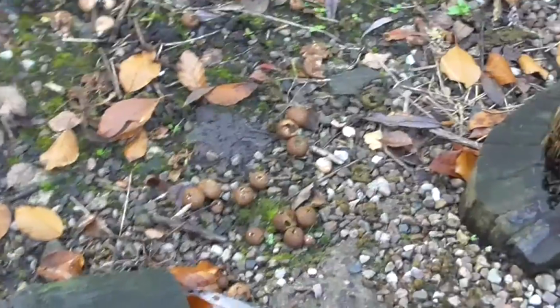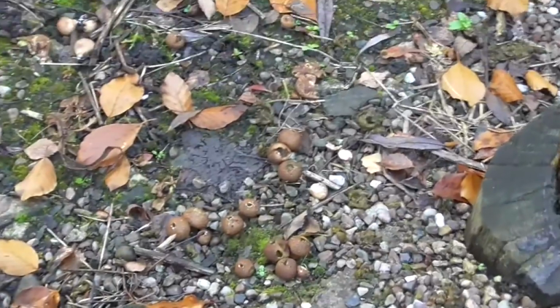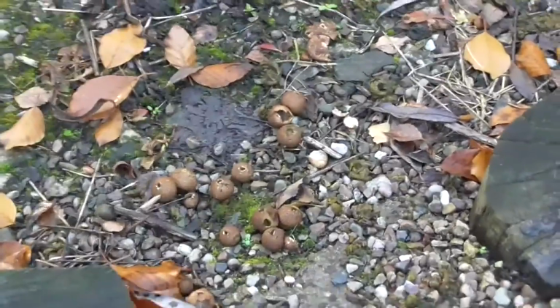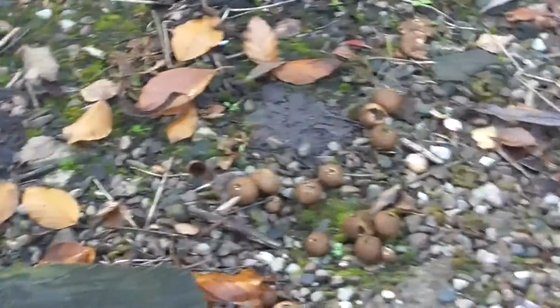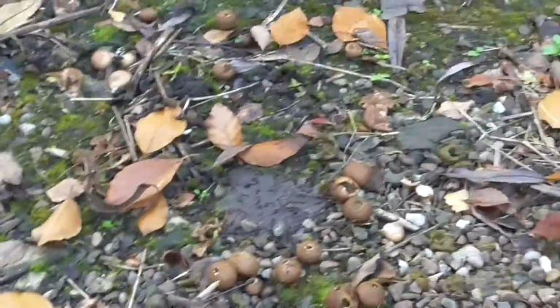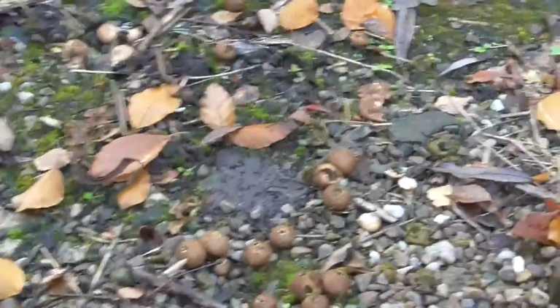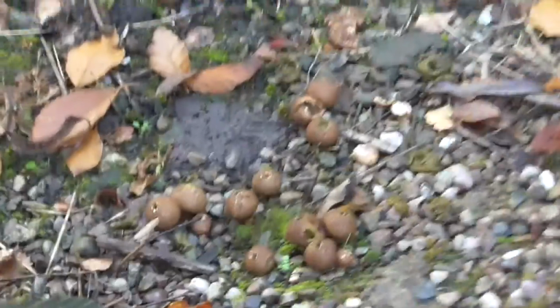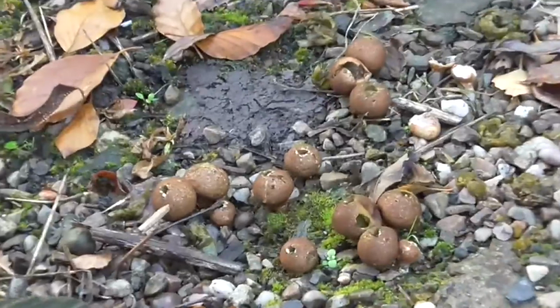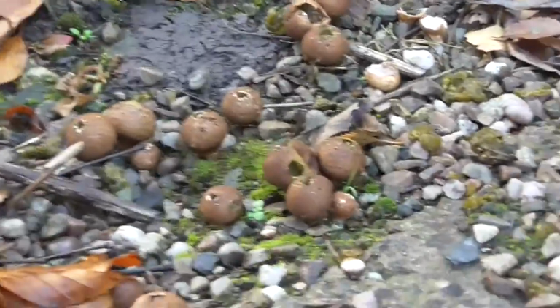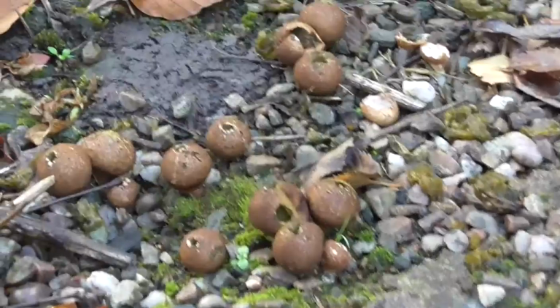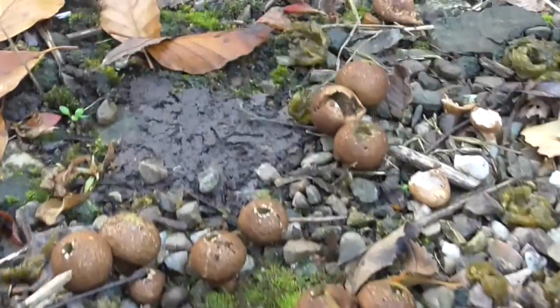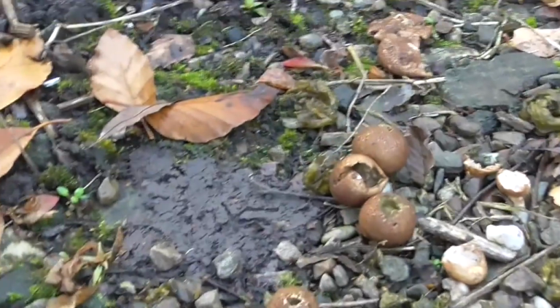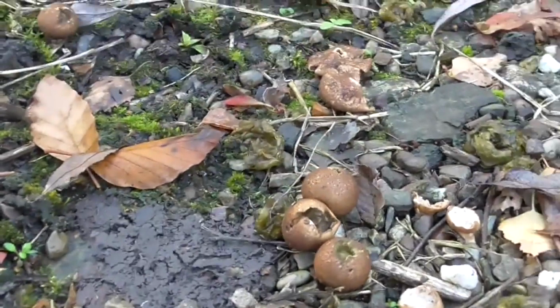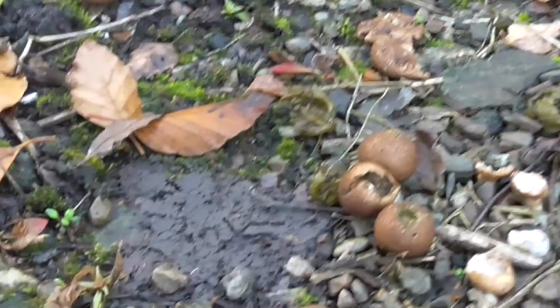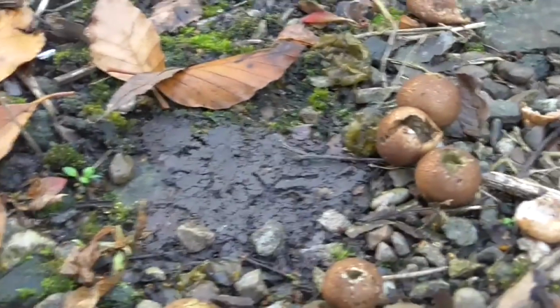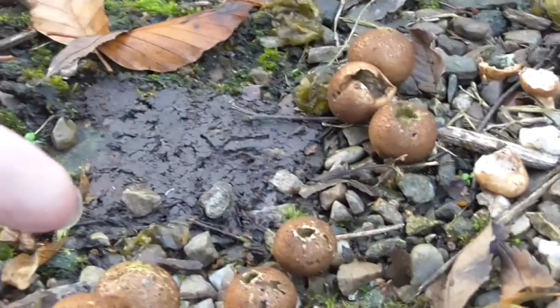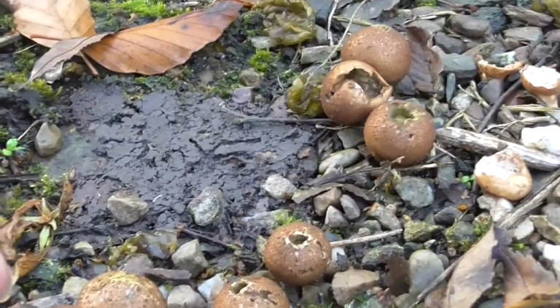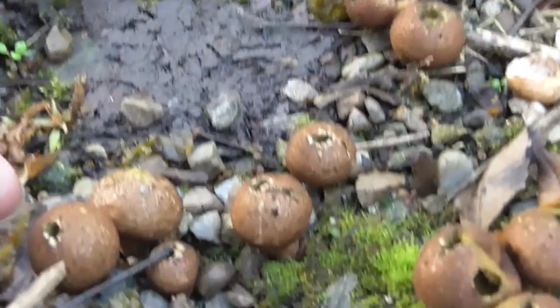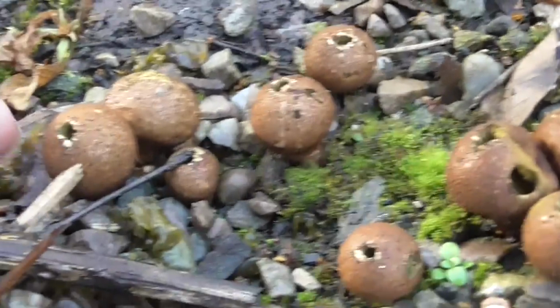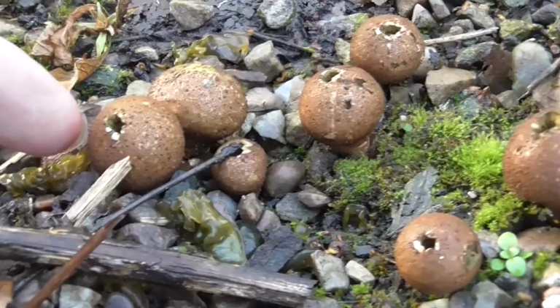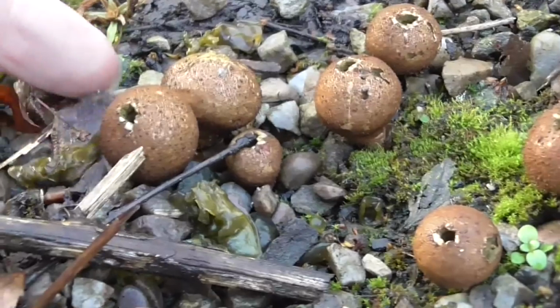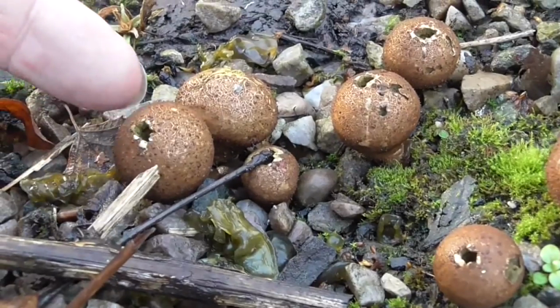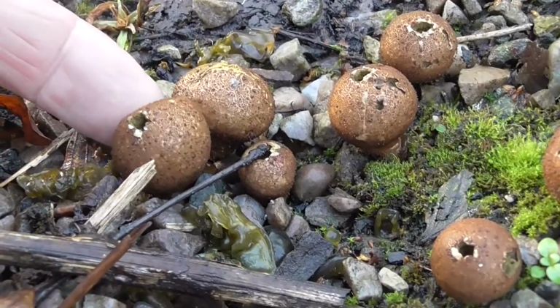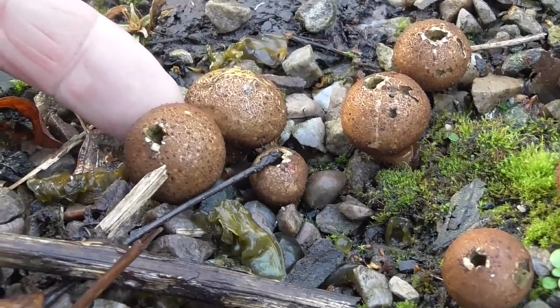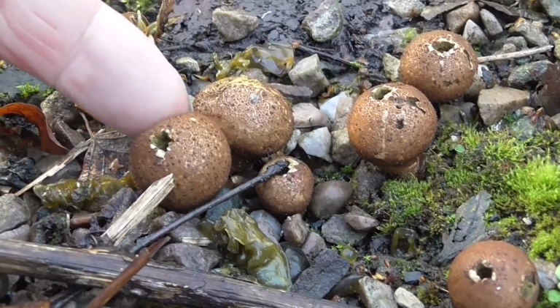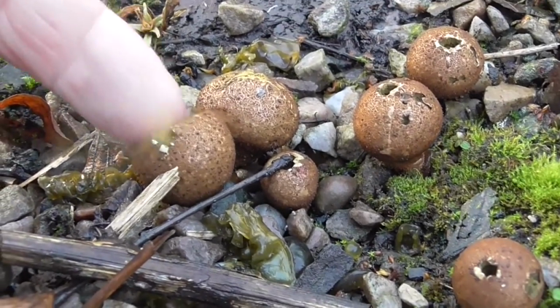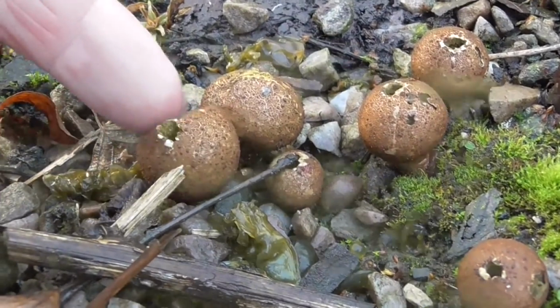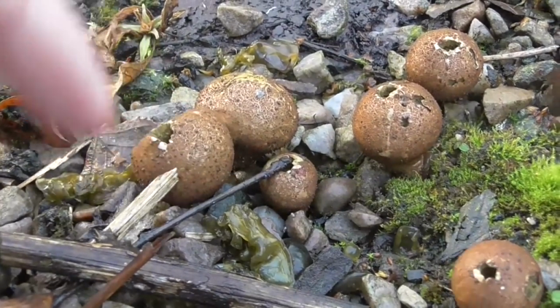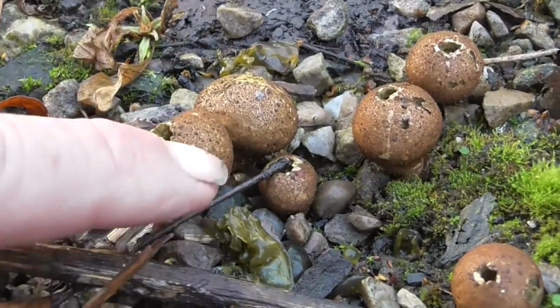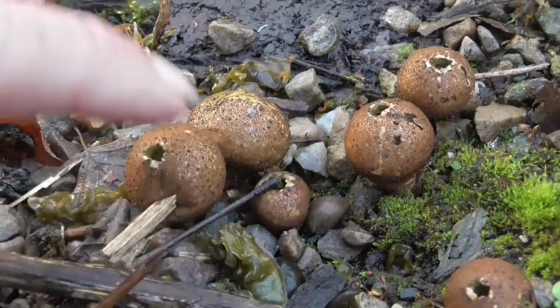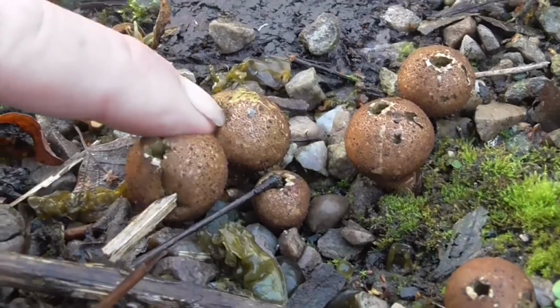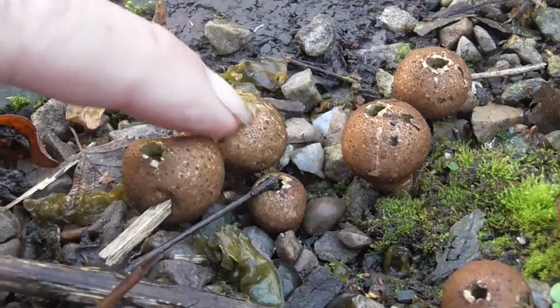Now these are rather strange puff holes. There's quite a few of them. When you touch them, green comes out of them.